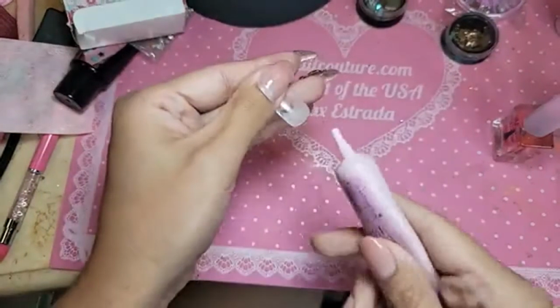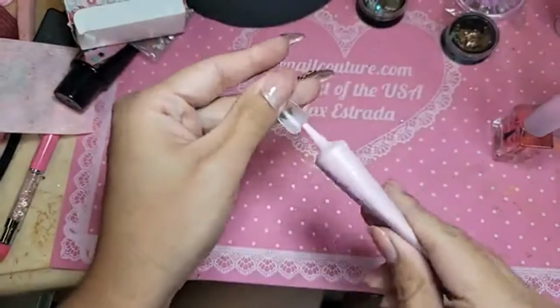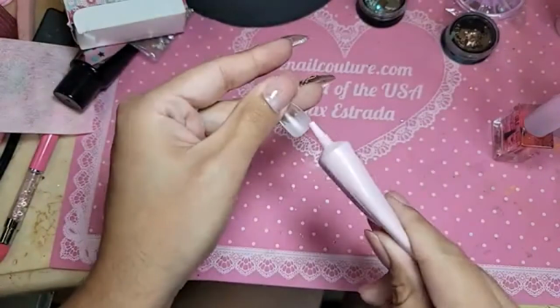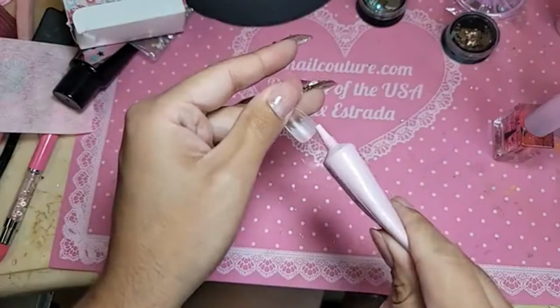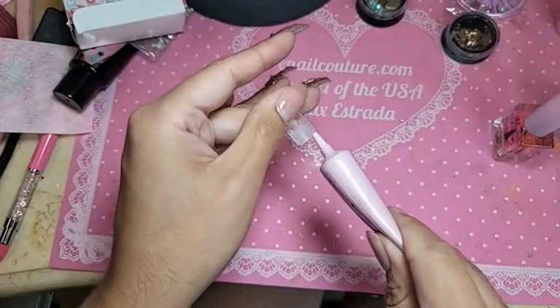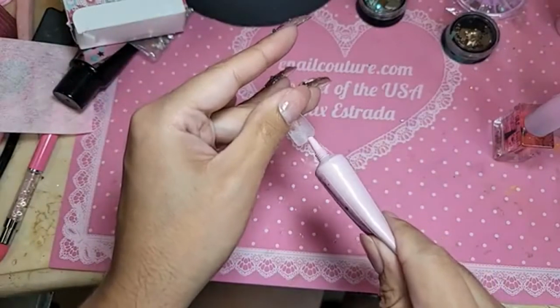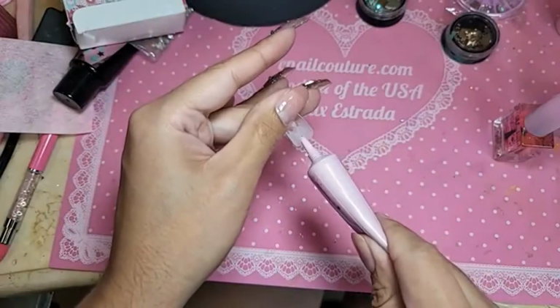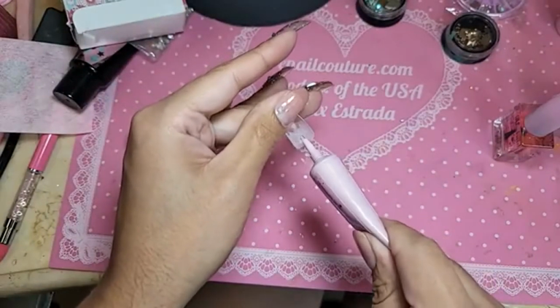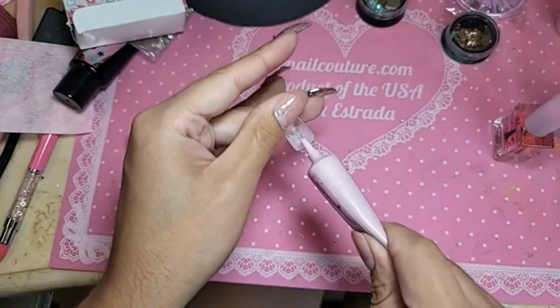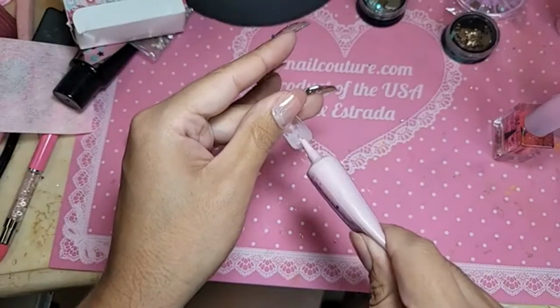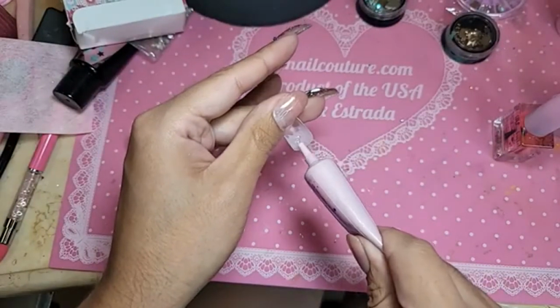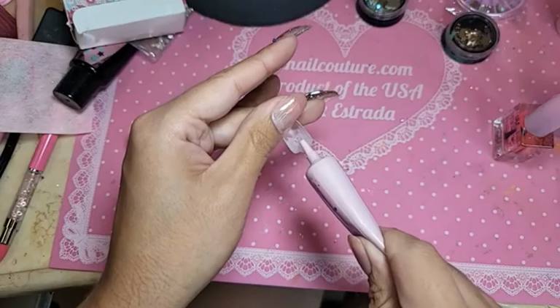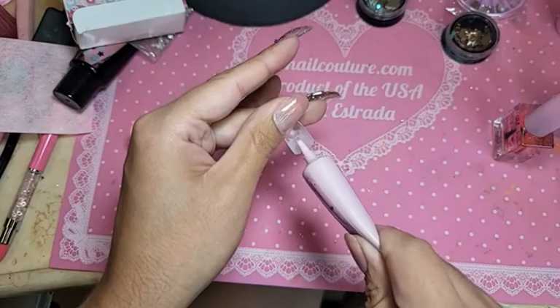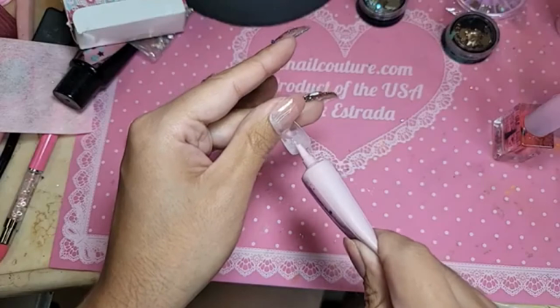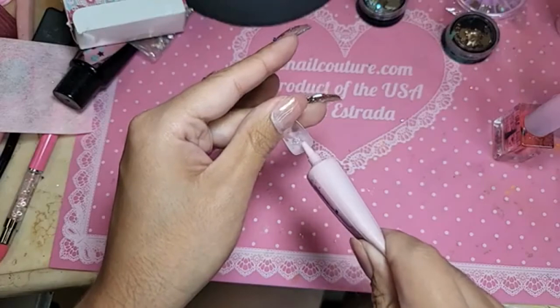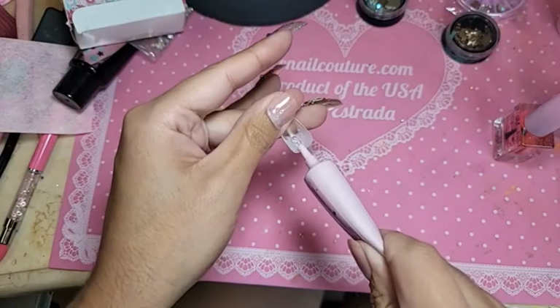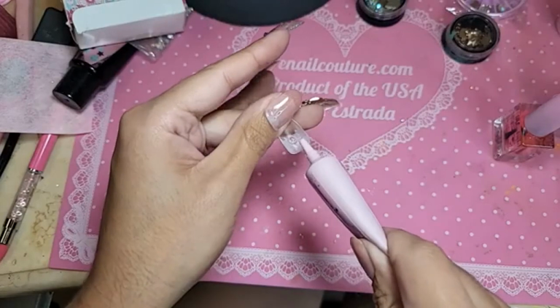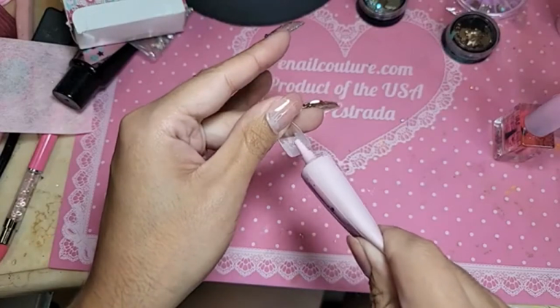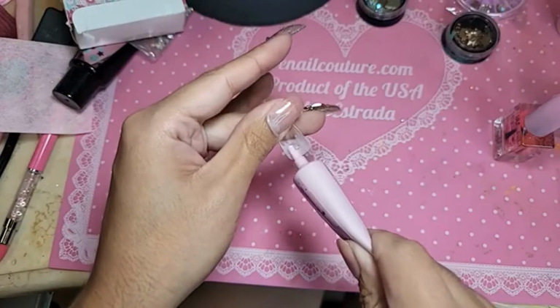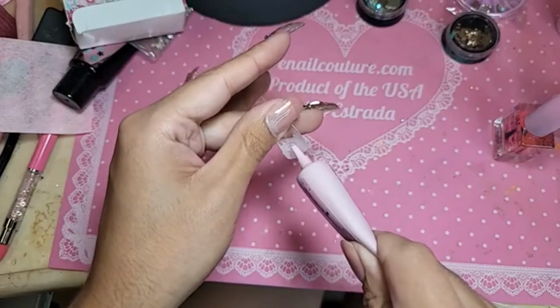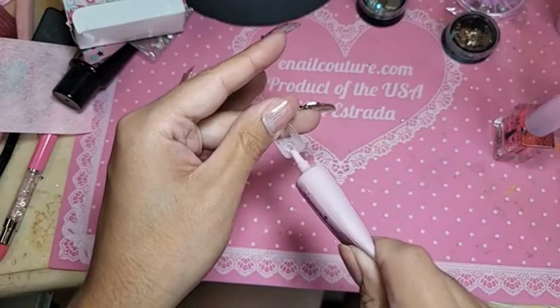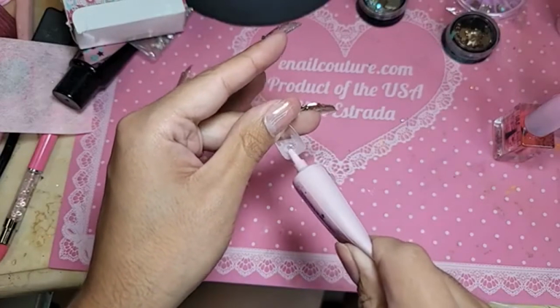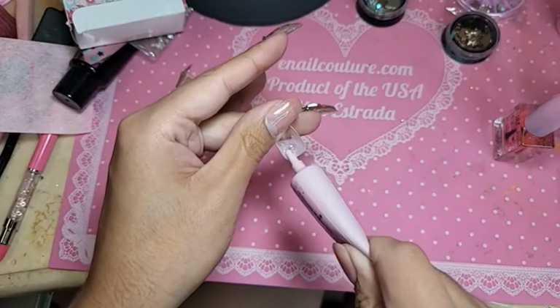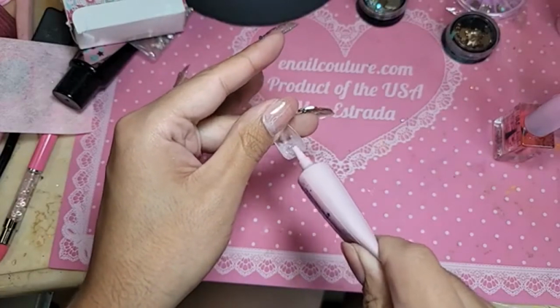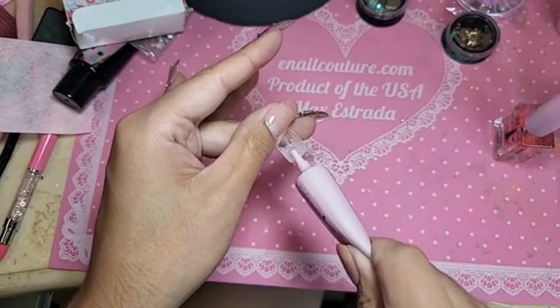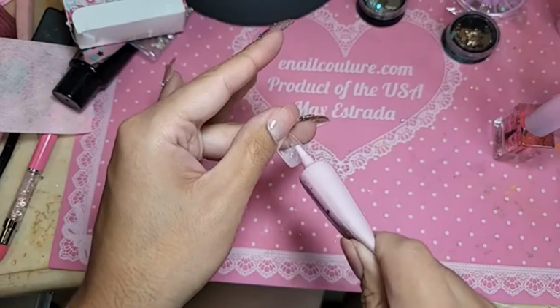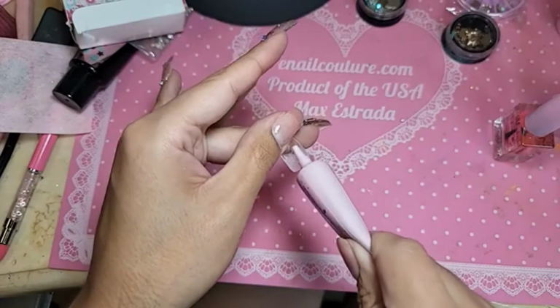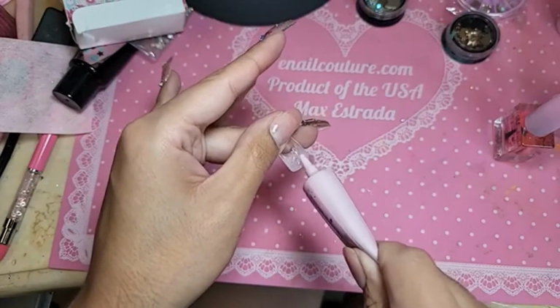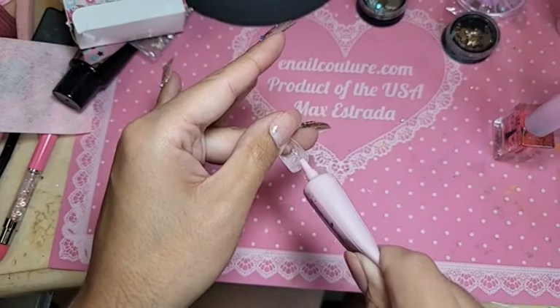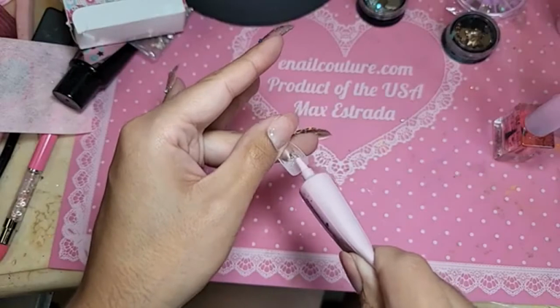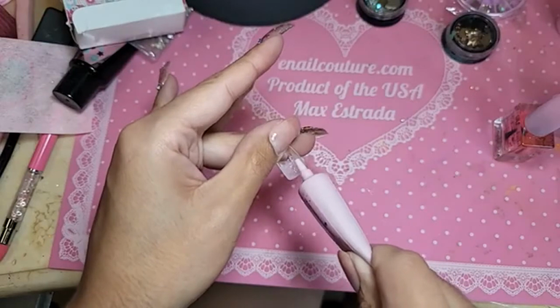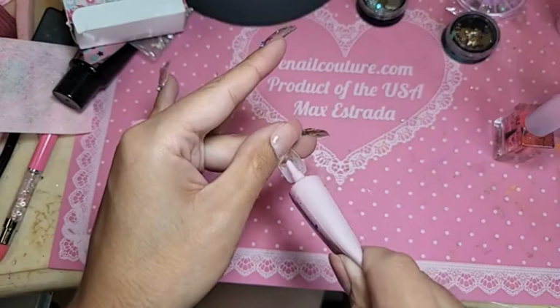These nails are pre-etched as well, so you don't need to do anything. Let's apply DIY gel on the inside. Make sure it's side to side, nice and even.